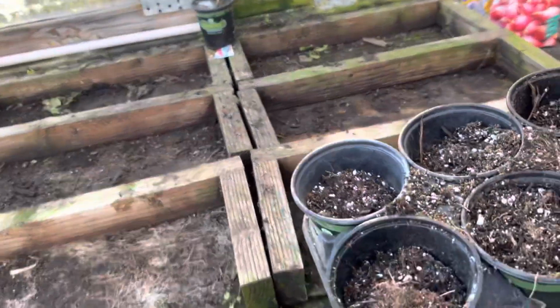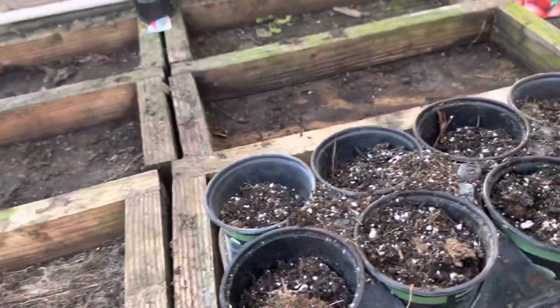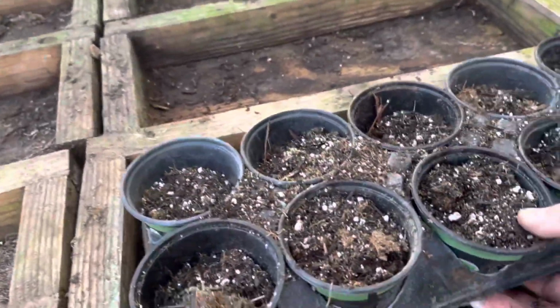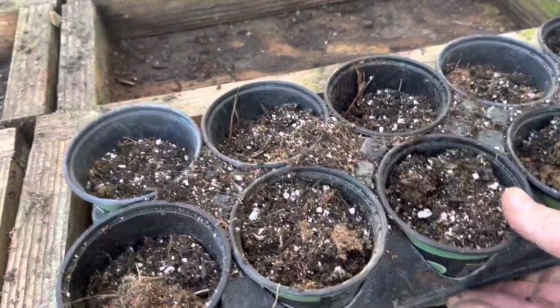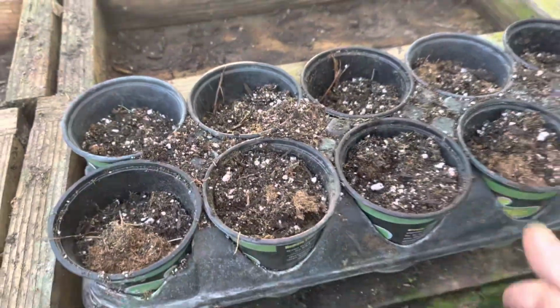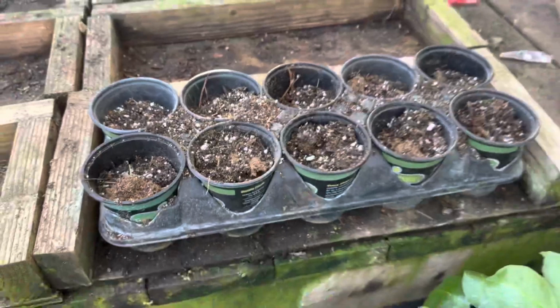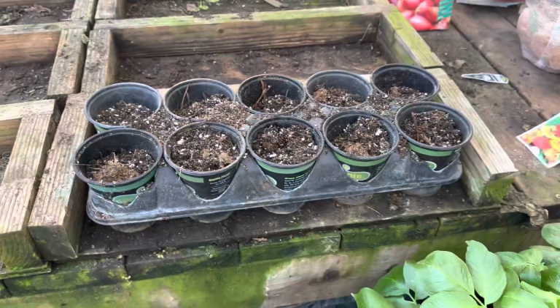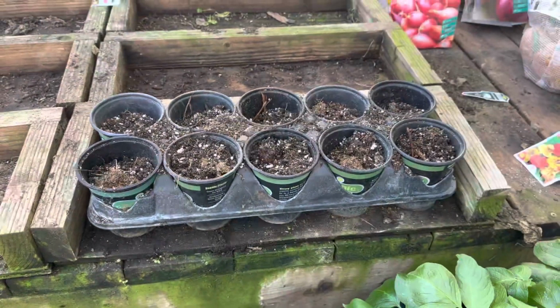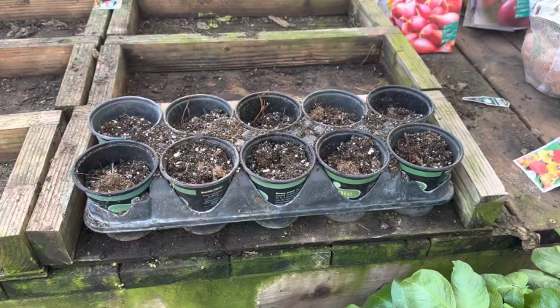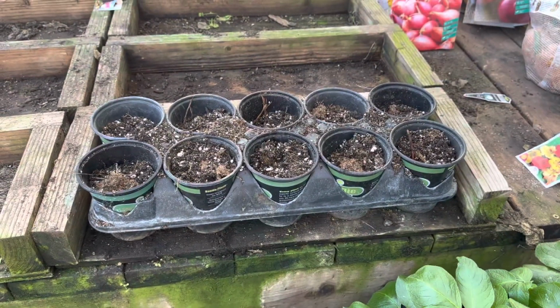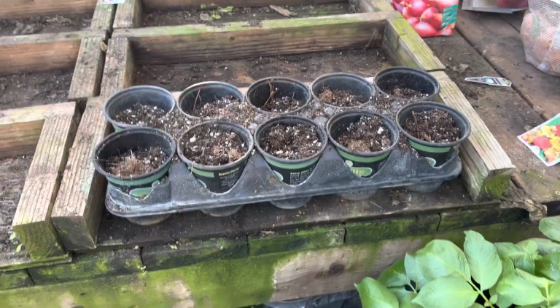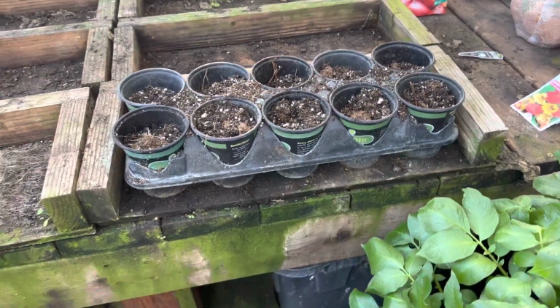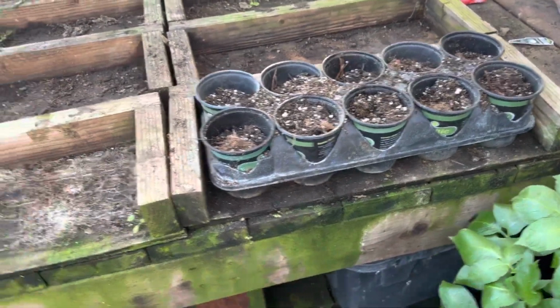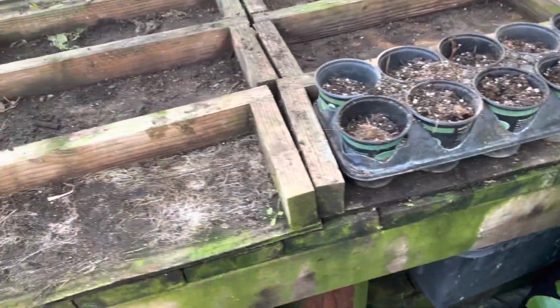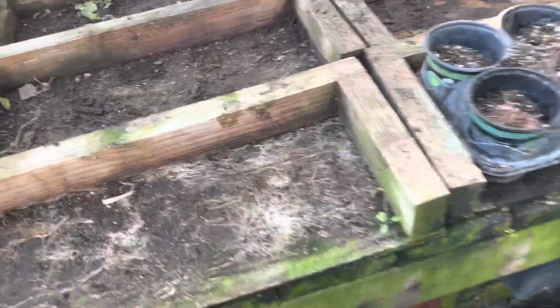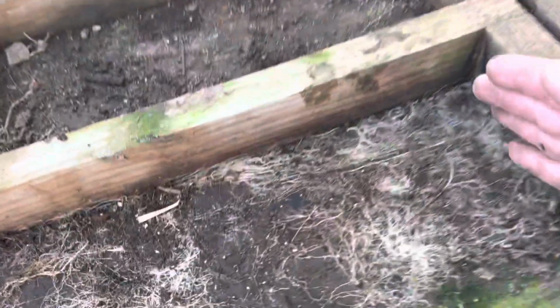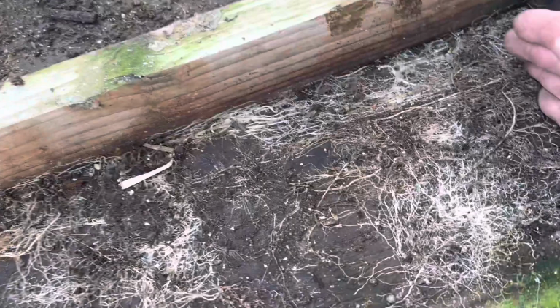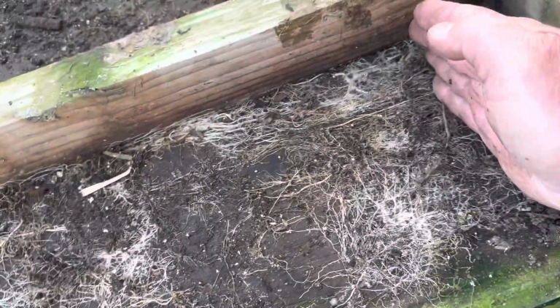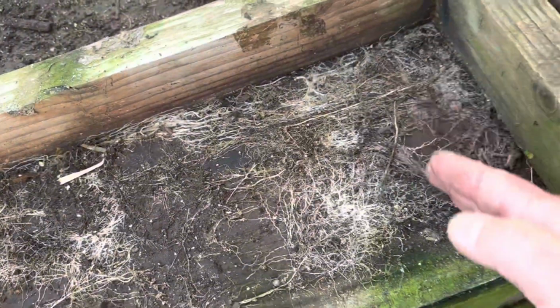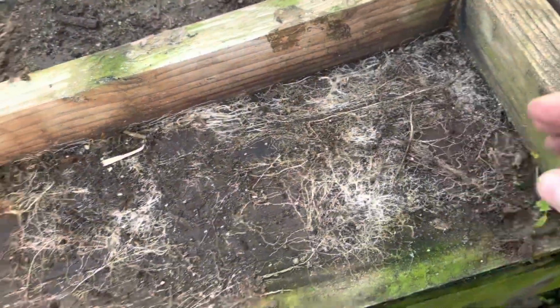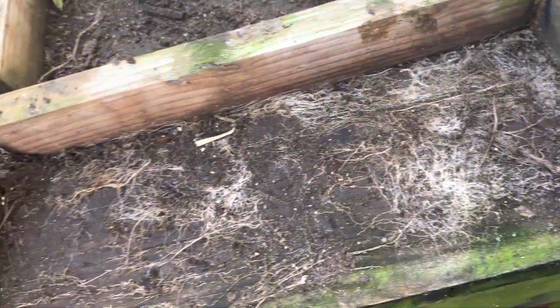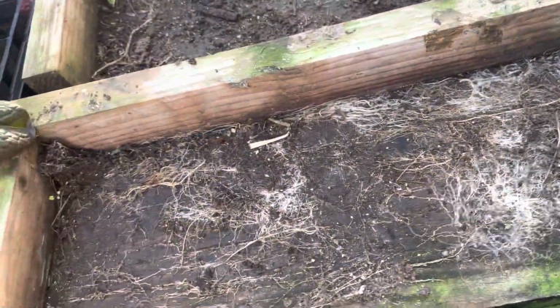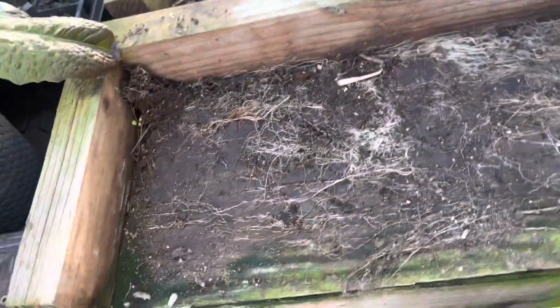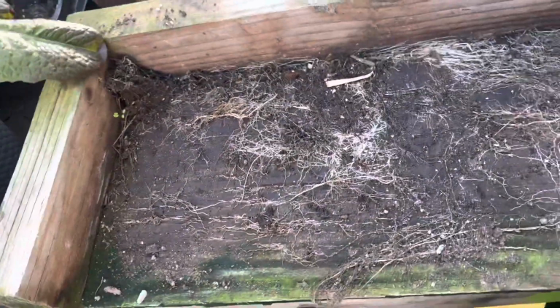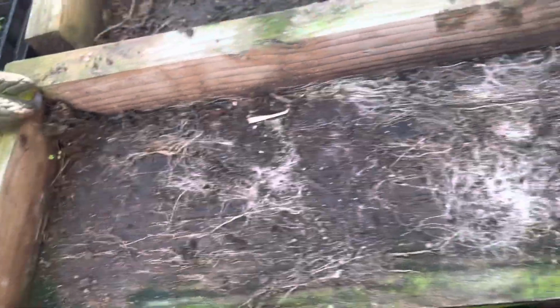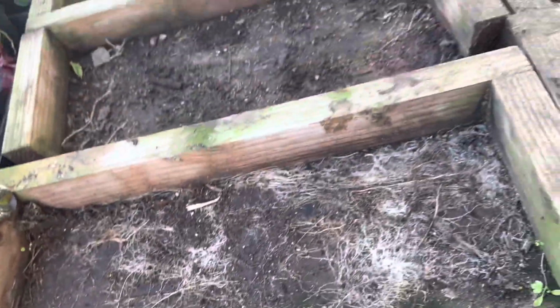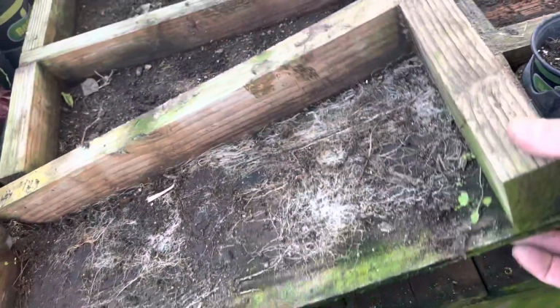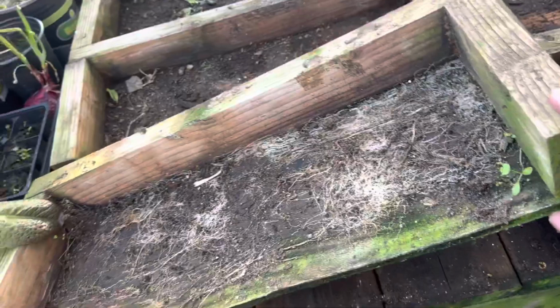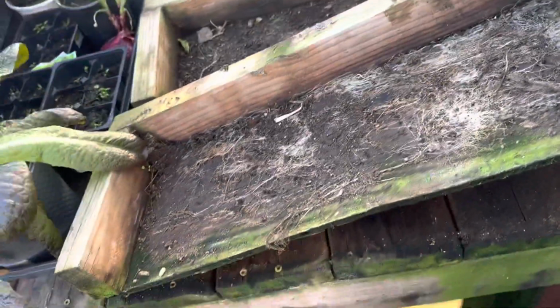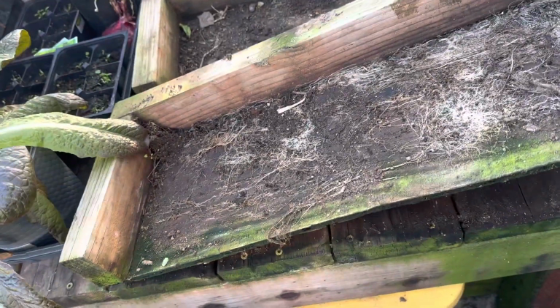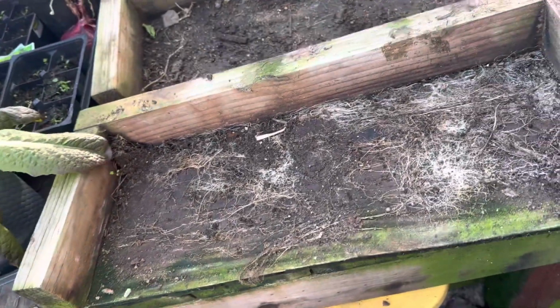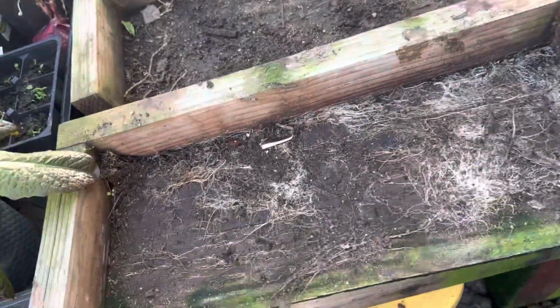Now, those things fit perfectly in one of my benches. I make my own soil, and I put the soil in rows on these little benches so that I can actually take these little benches and just pick this bench up and take this bench wherever I want to put it.